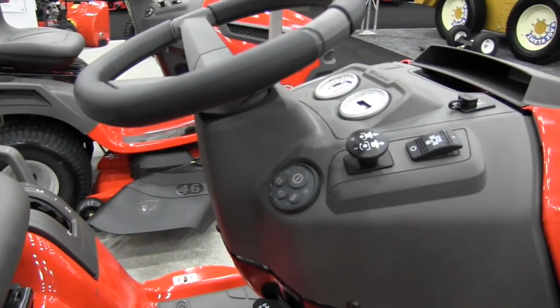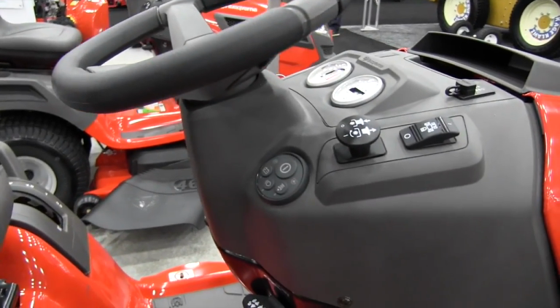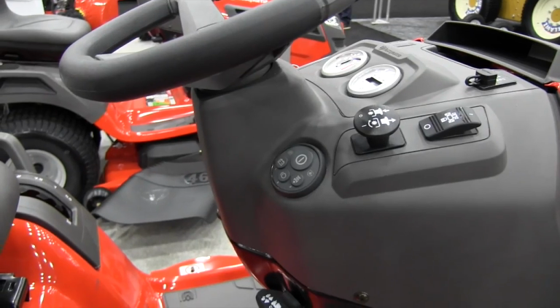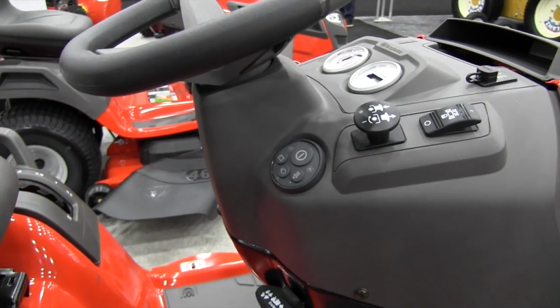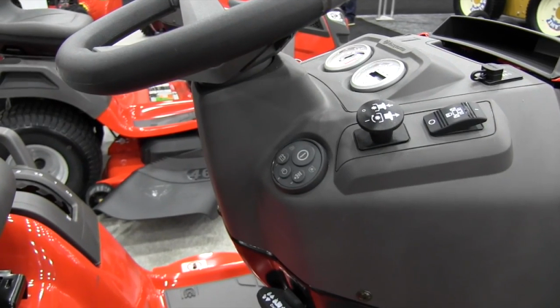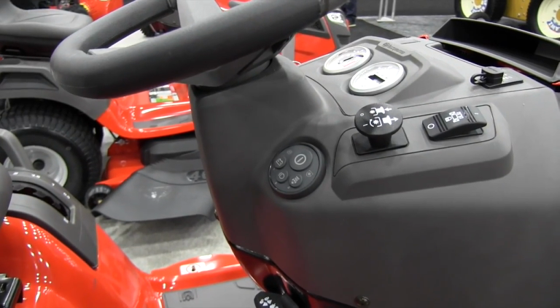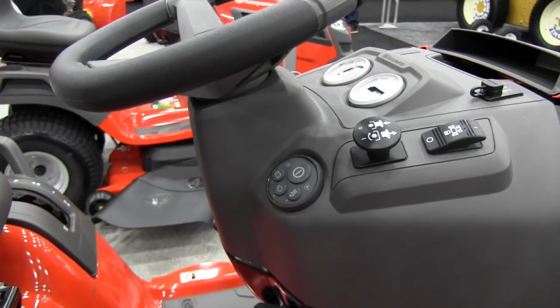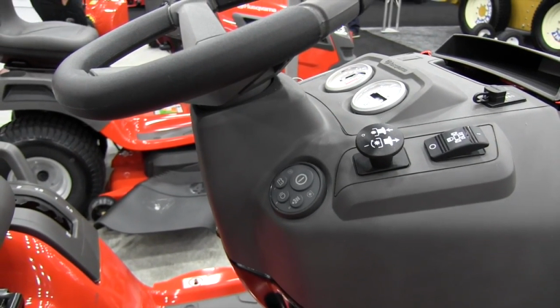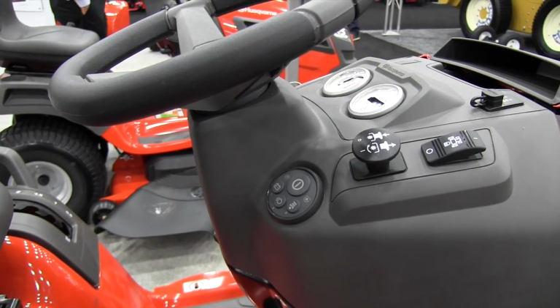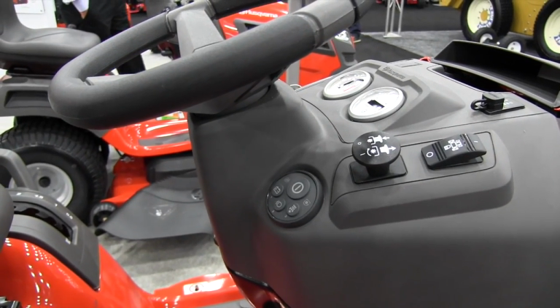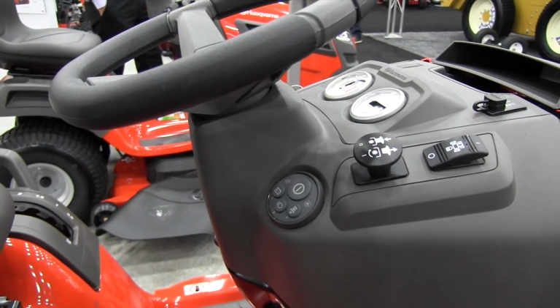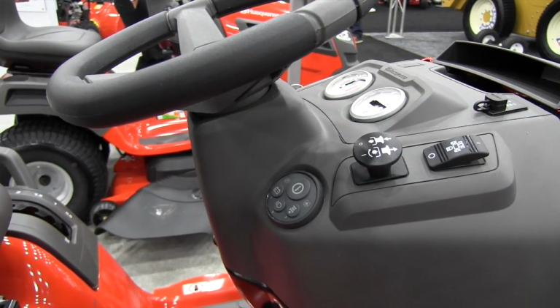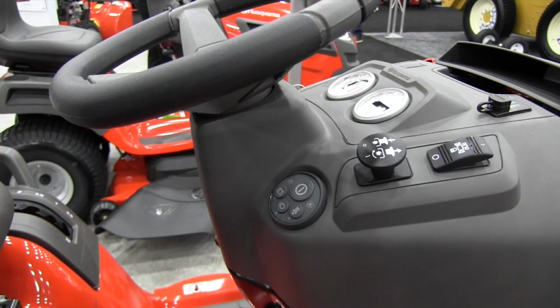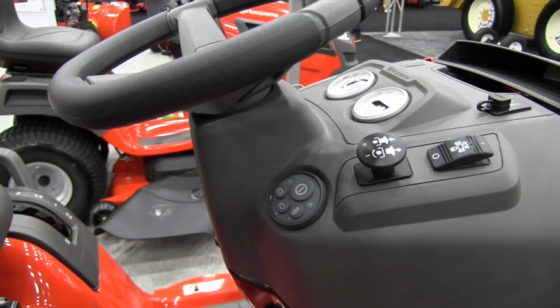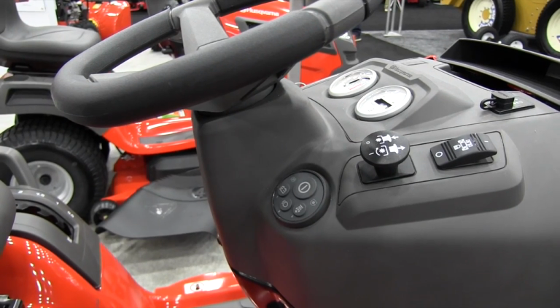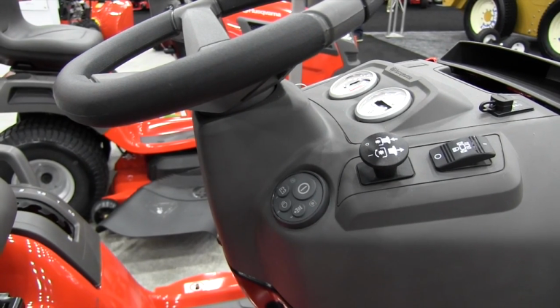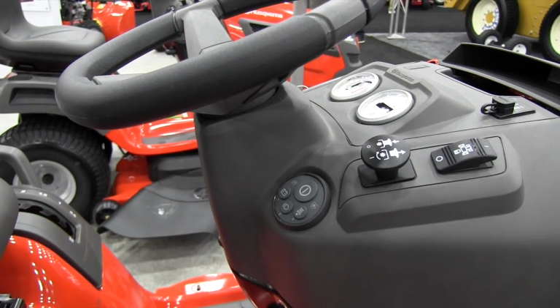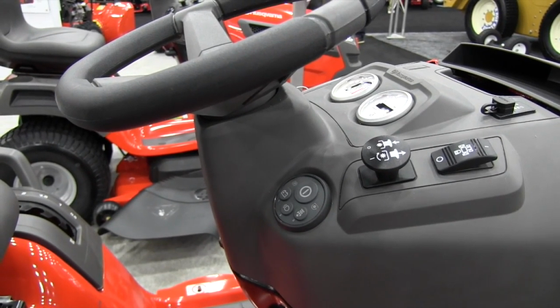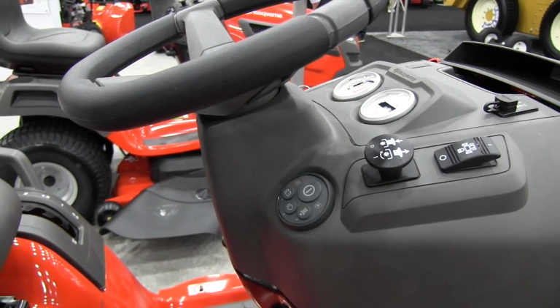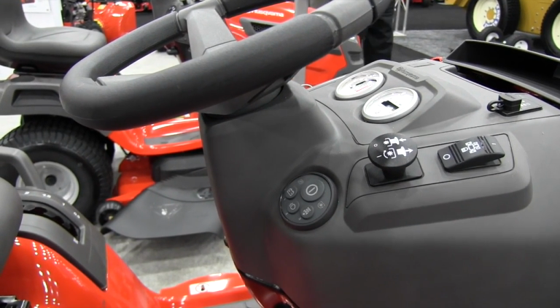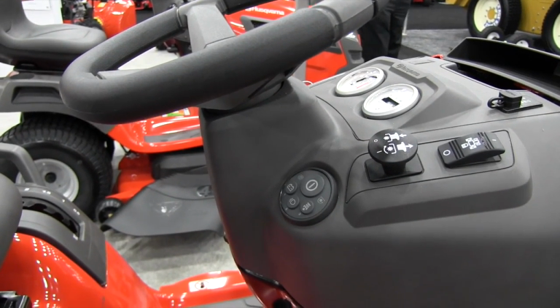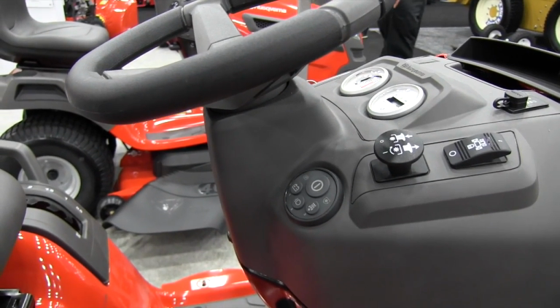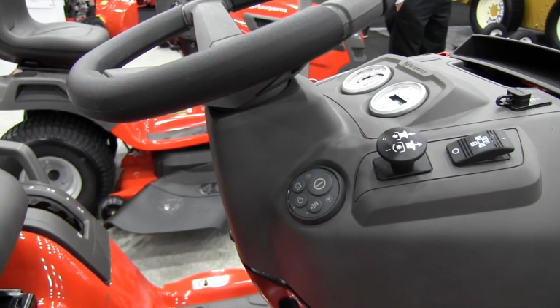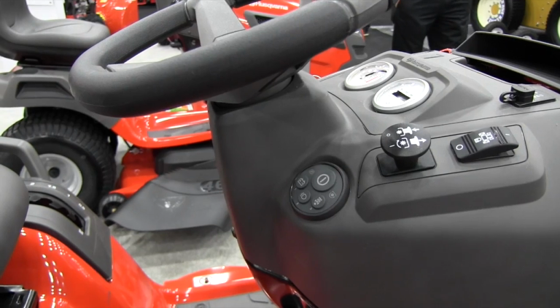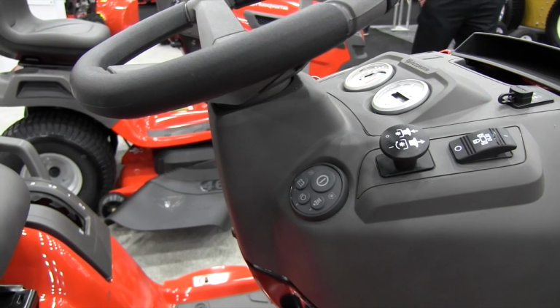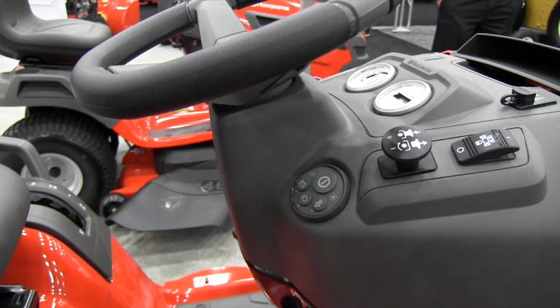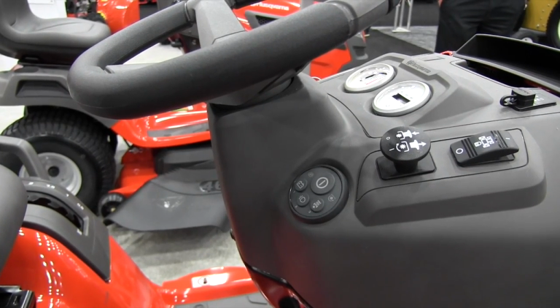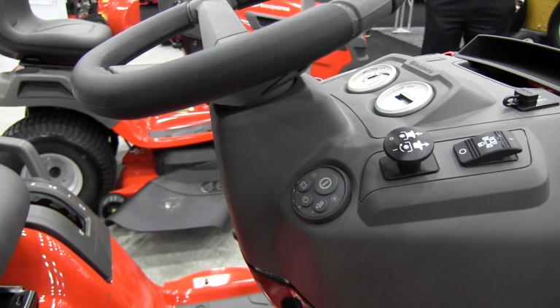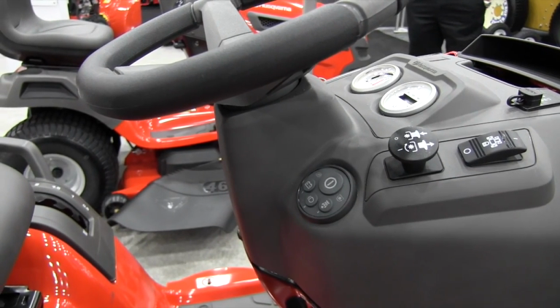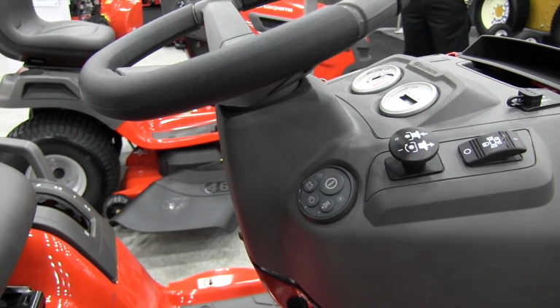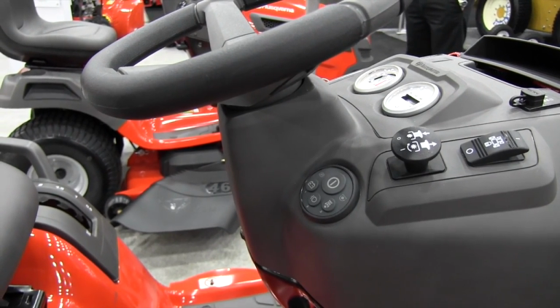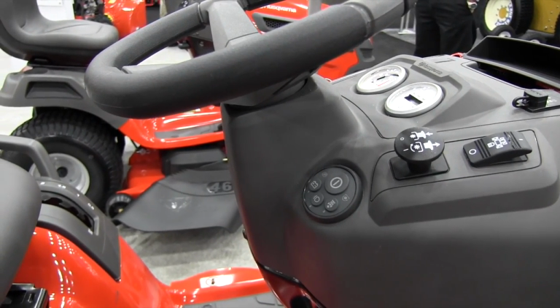Generally speaking, on any tractor in the marketplace today you've got an ignition key that you can lose, you can leave turned on, or it could be an invitation for a child to come in and turn the ignition key. By shifting to a purely electronic interface we've removed a lot of that capacity.